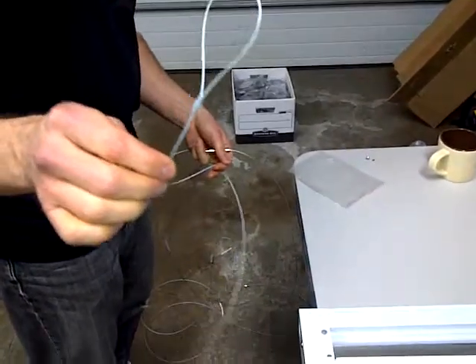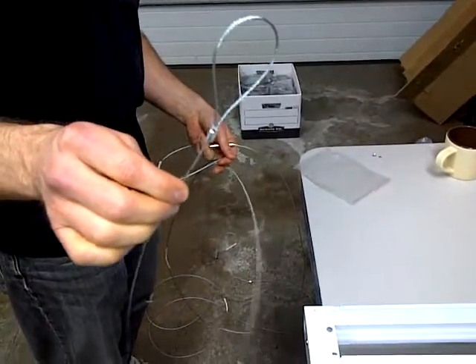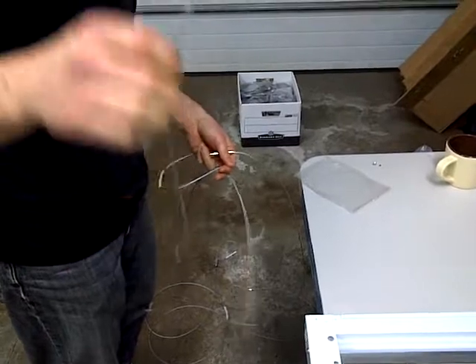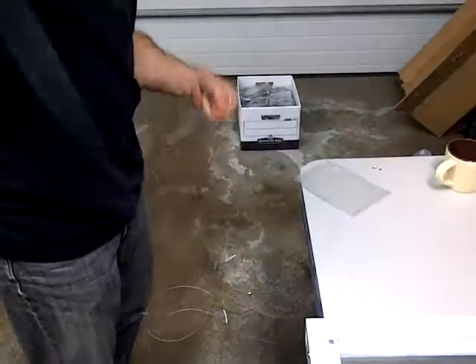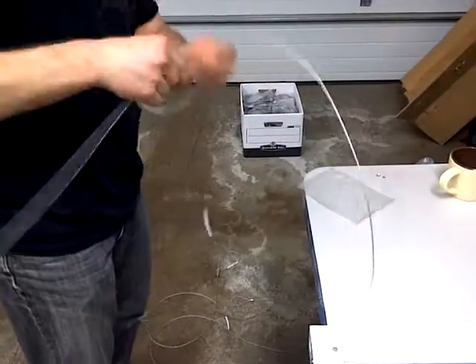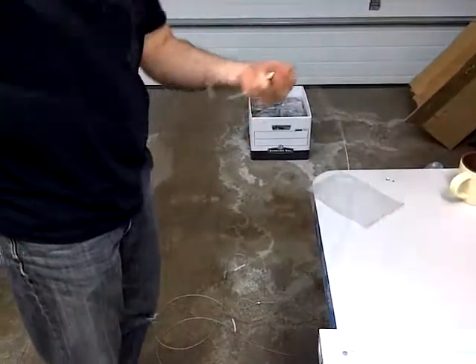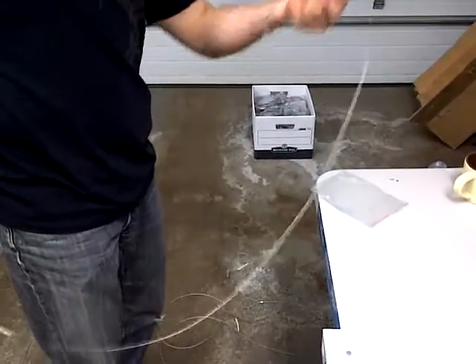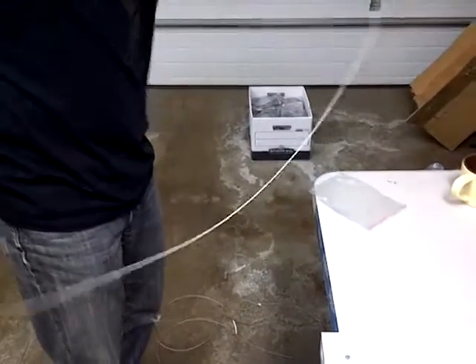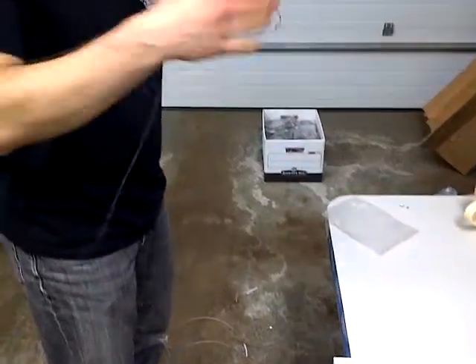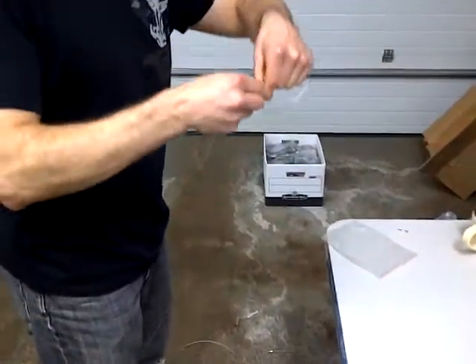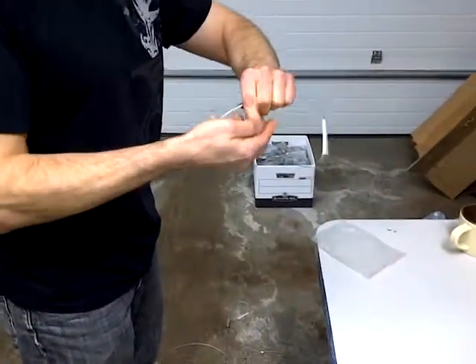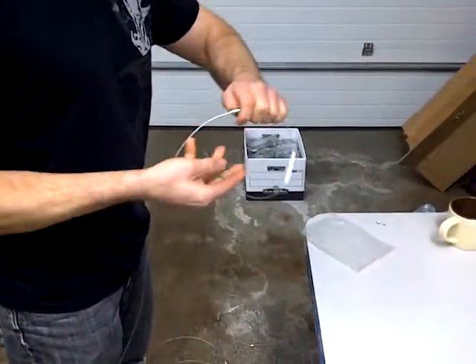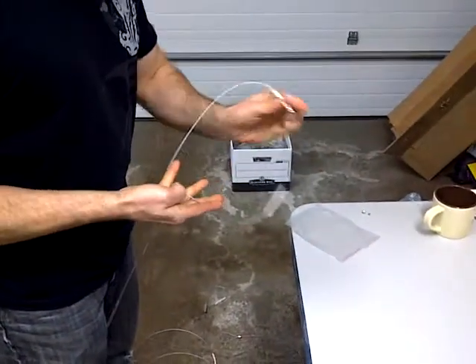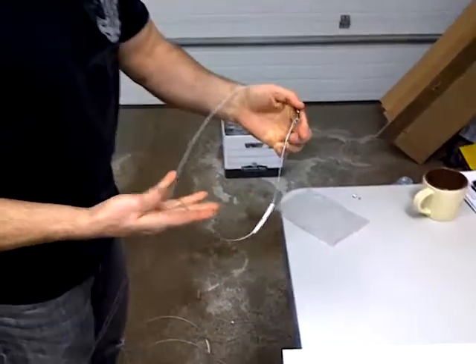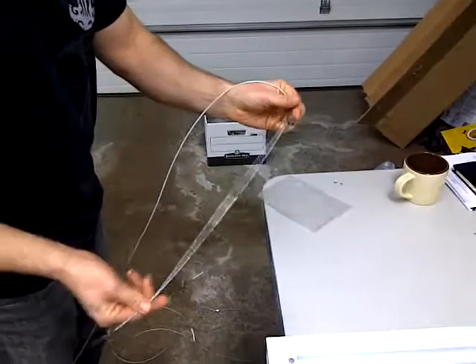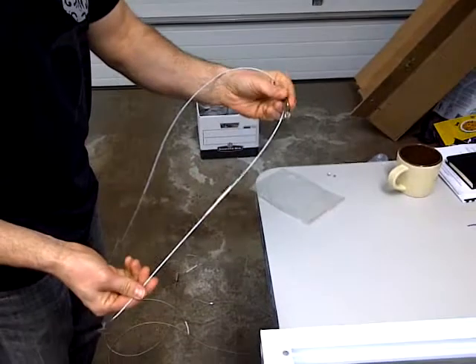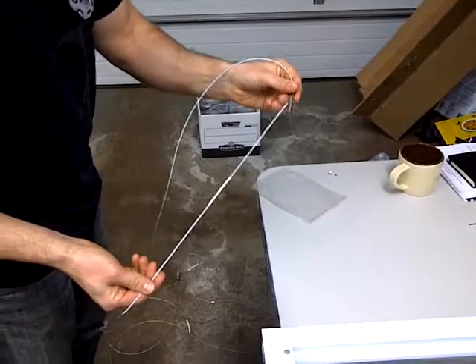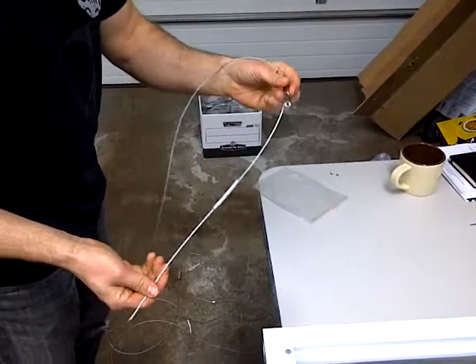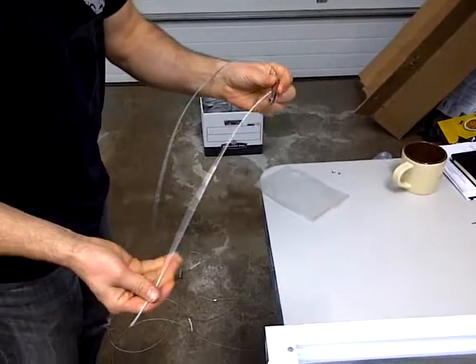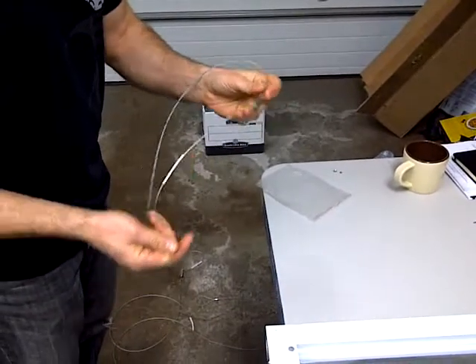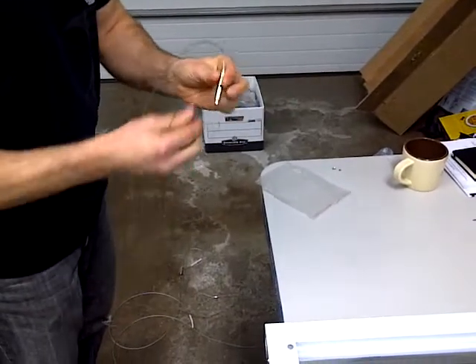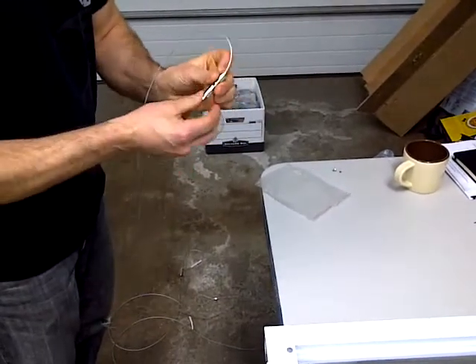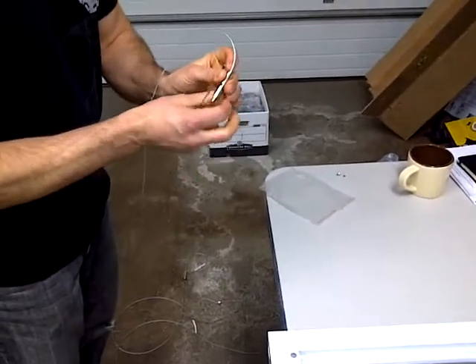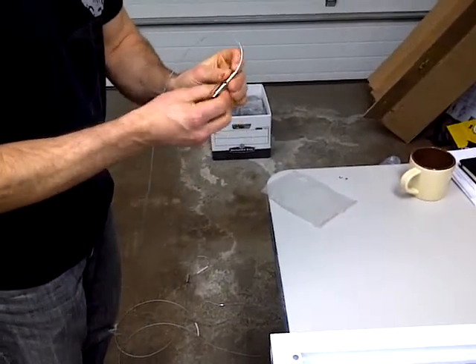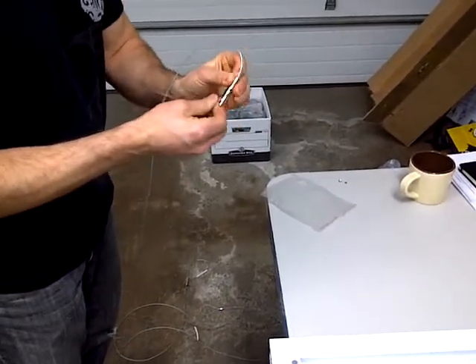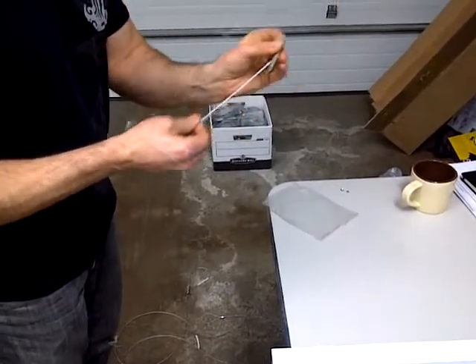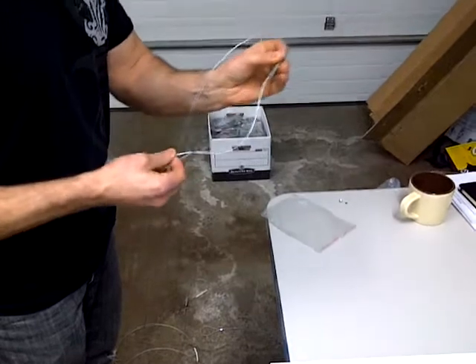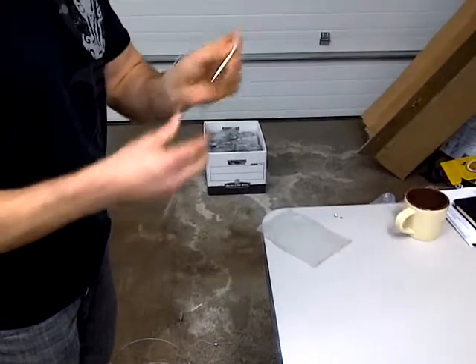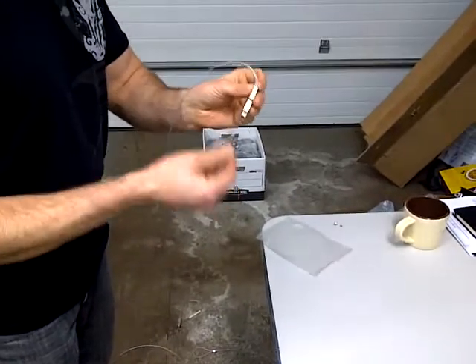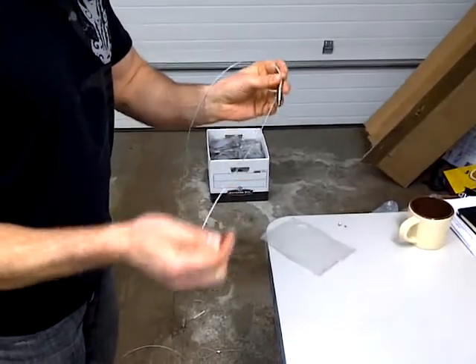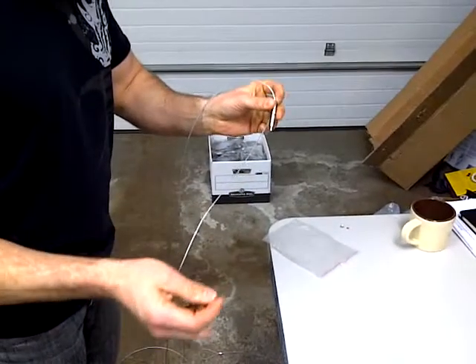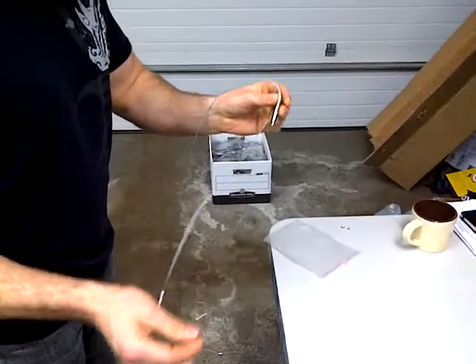There's a loop on one end that comes down to a long string of cable with an adjuster at the end, and the adjuster has two openings — one to adjust up and down from the top of the loop.